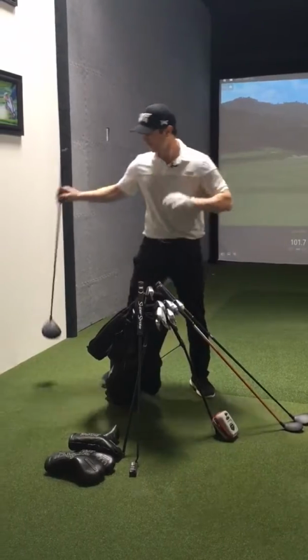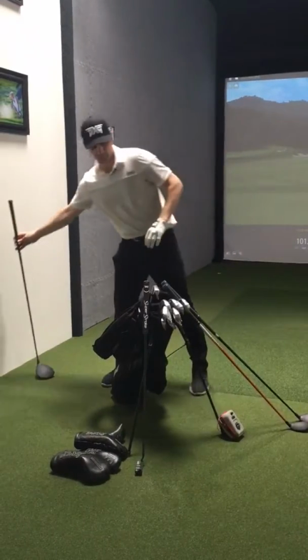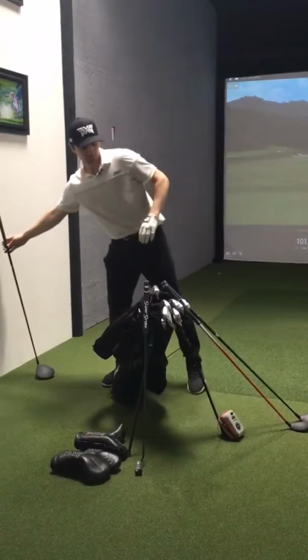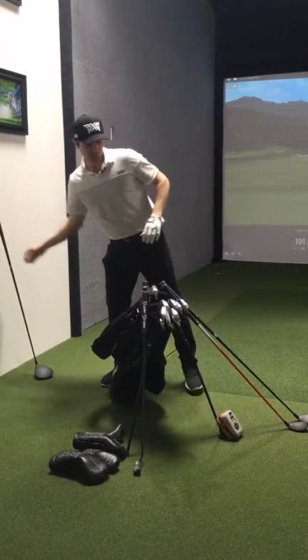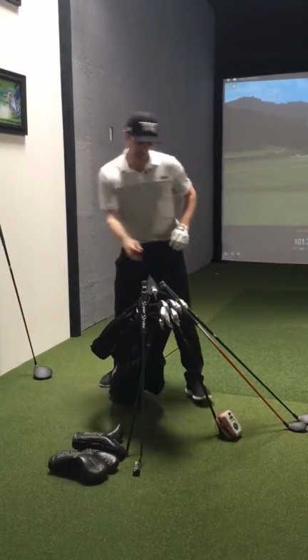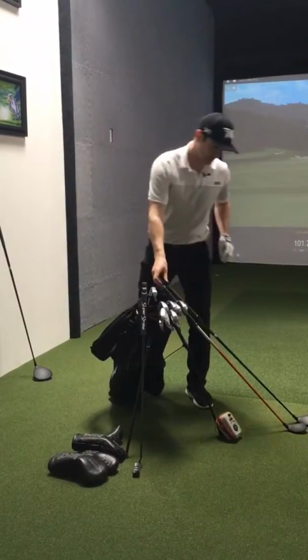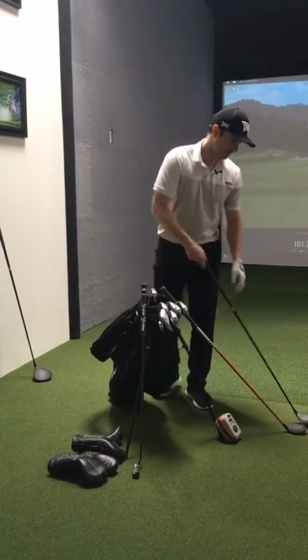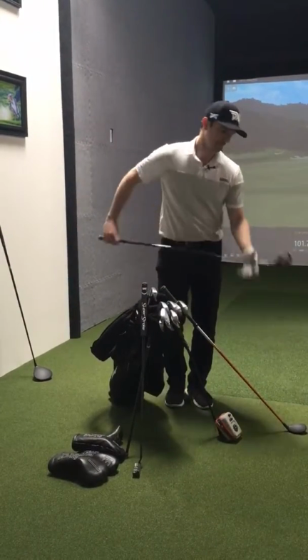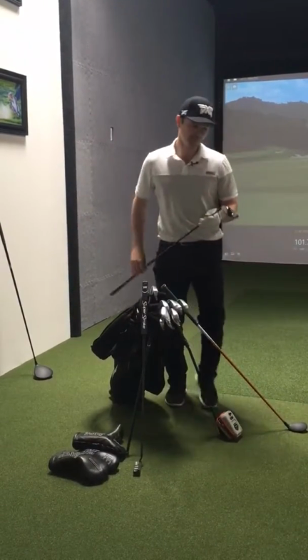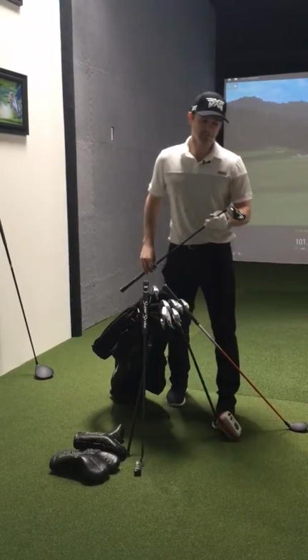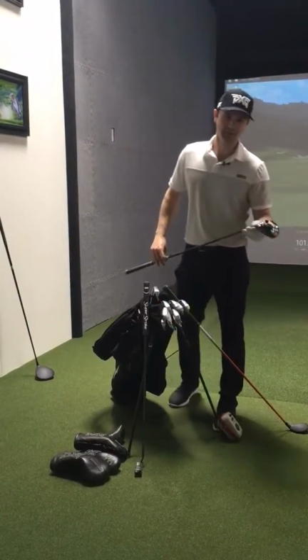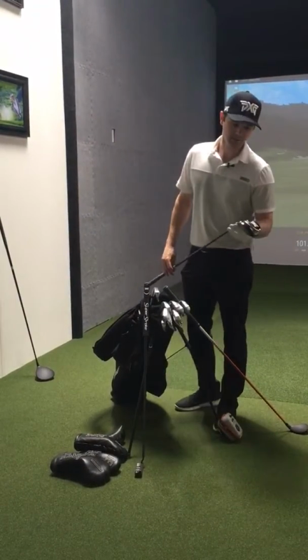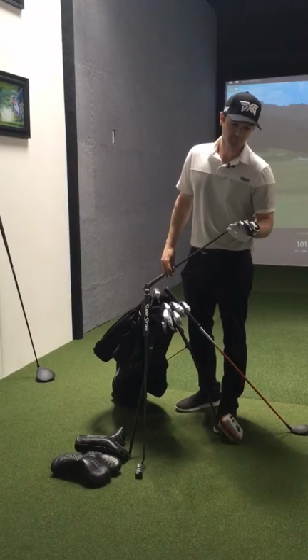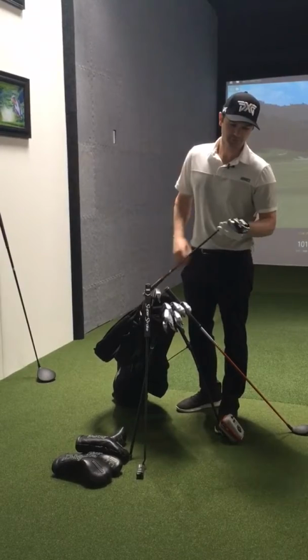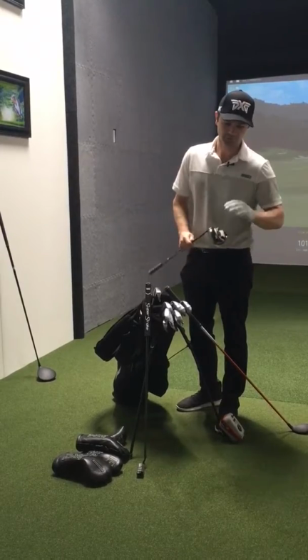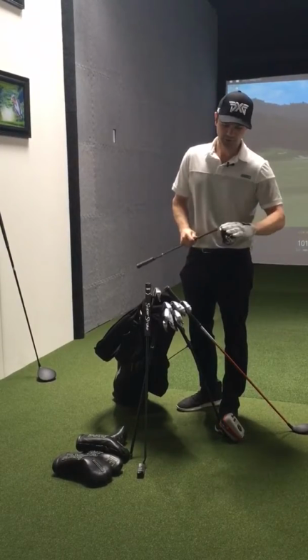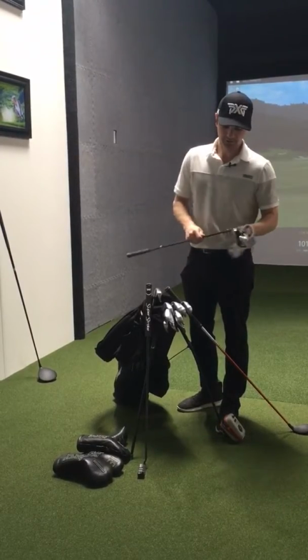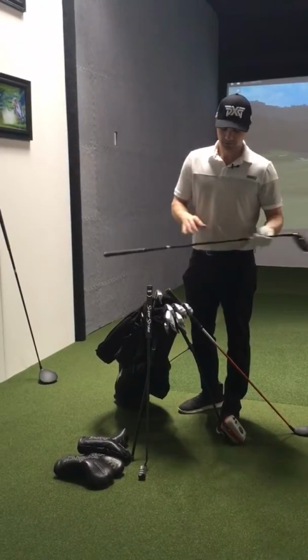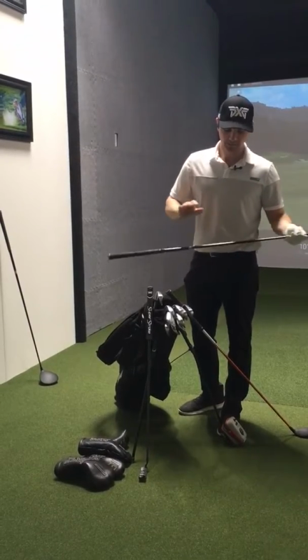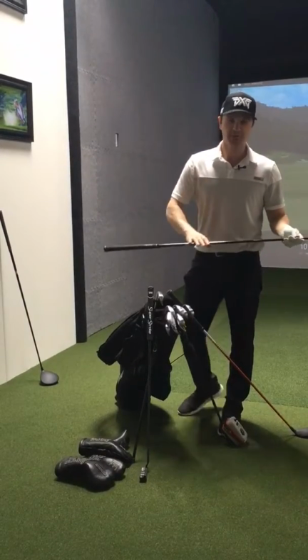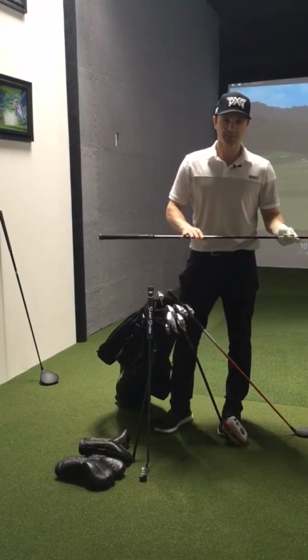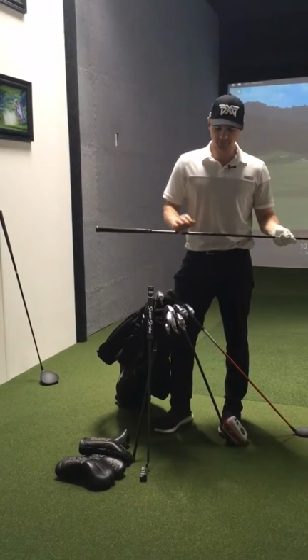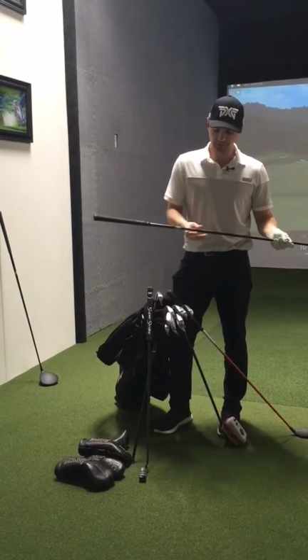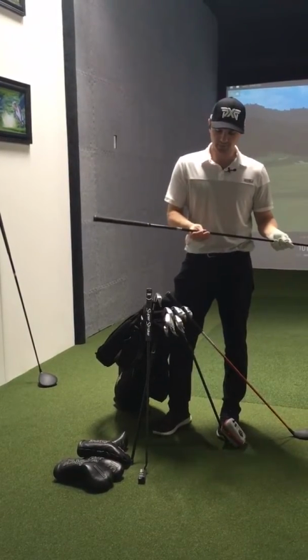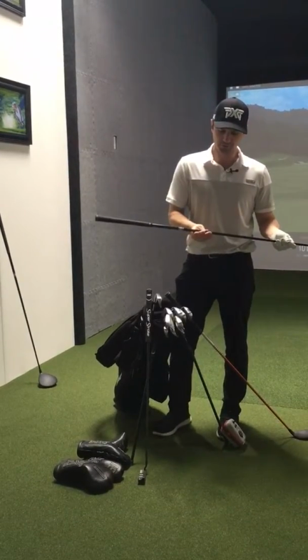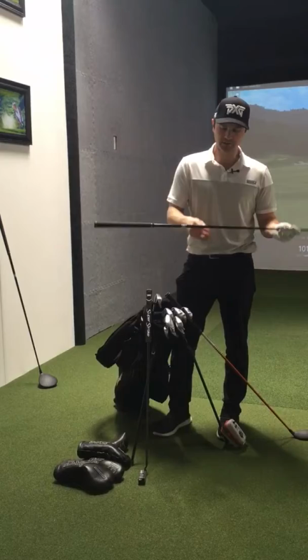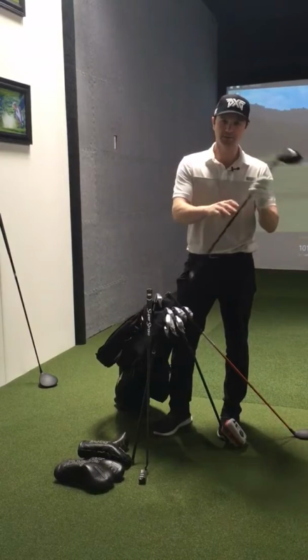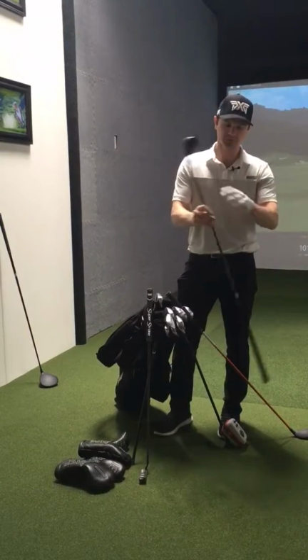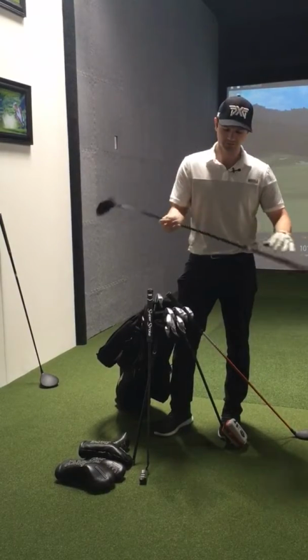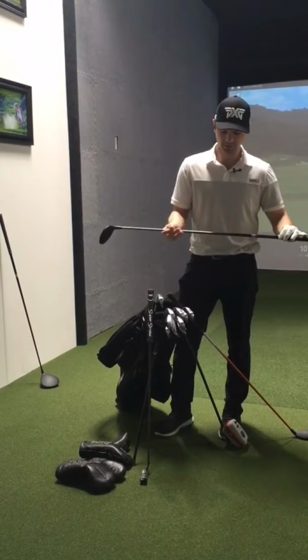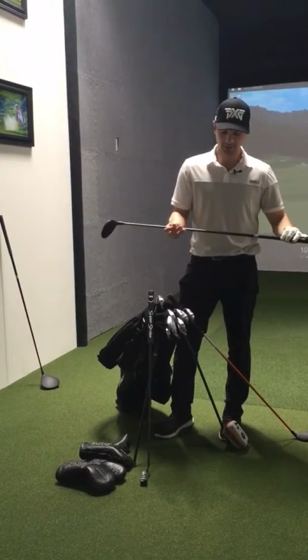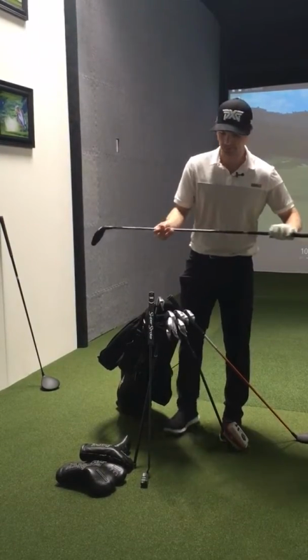For my three wood, it's a PXG 15 degree of loft, neutral setting, same shaft as my driver, the Tenzai Pro CK Series, extra stiff, 80 grams.